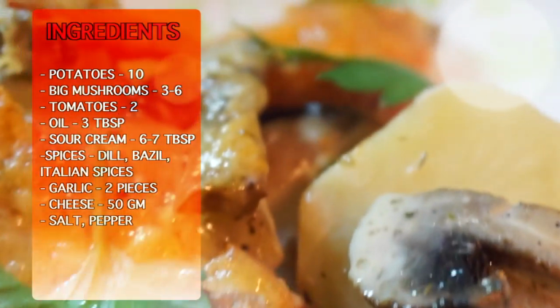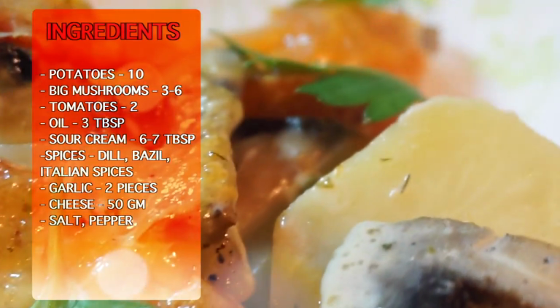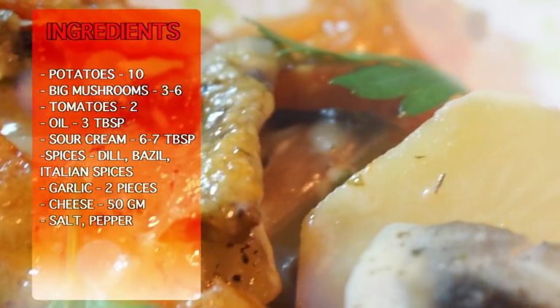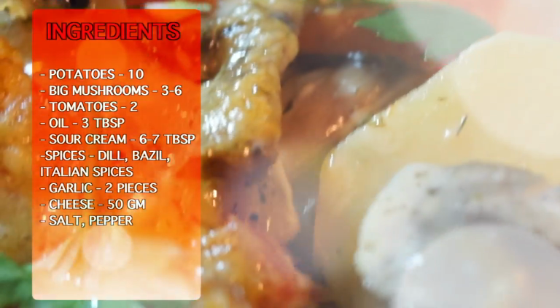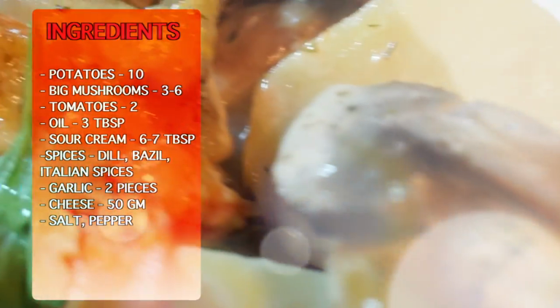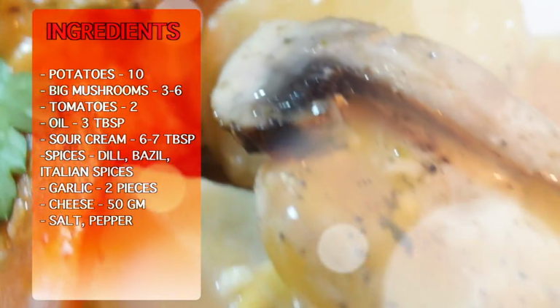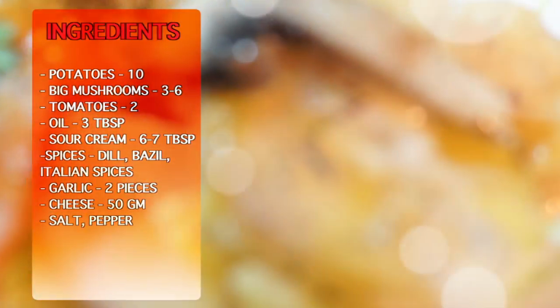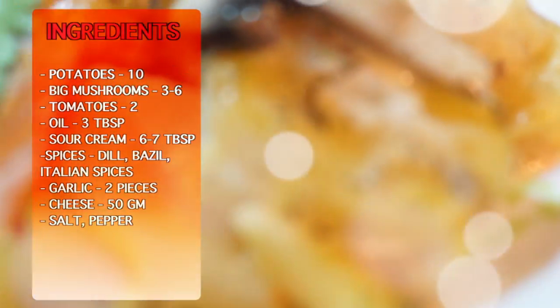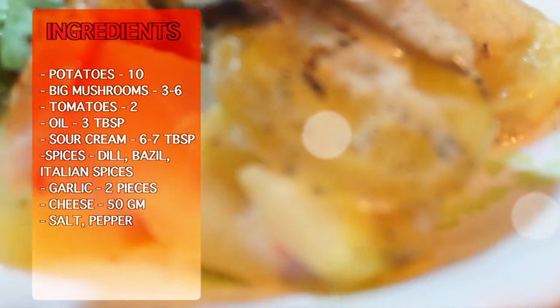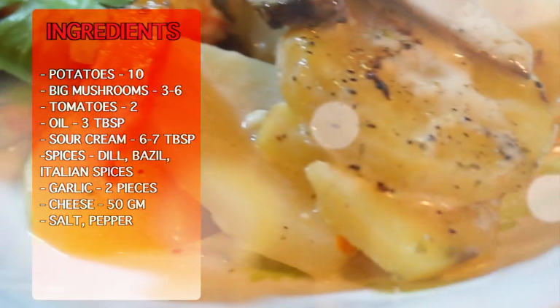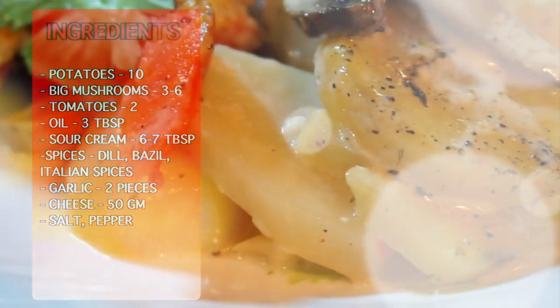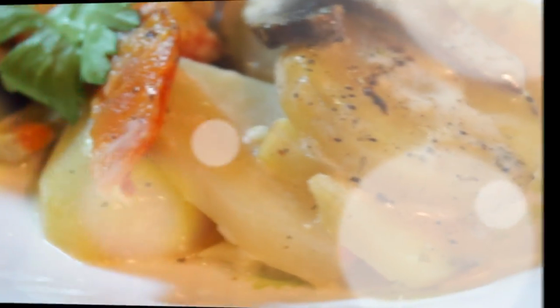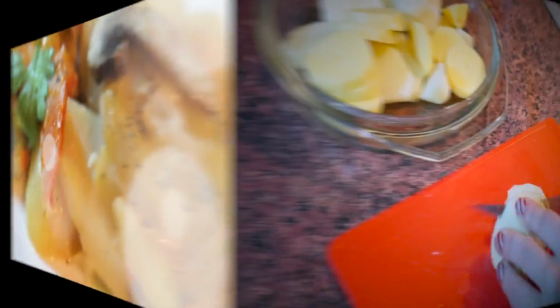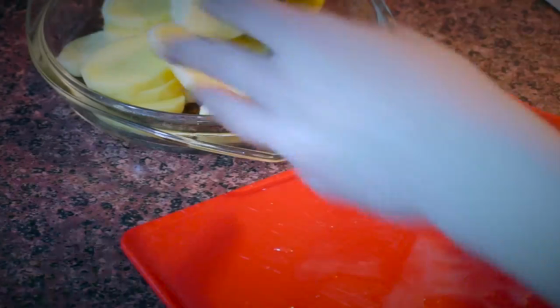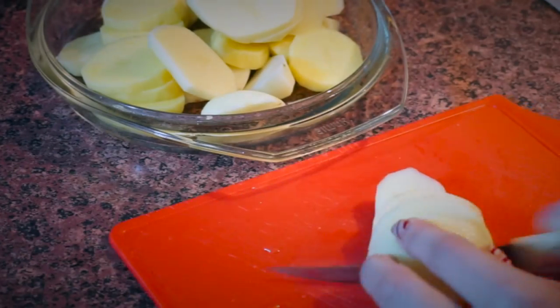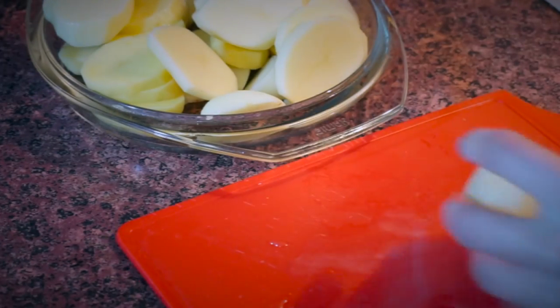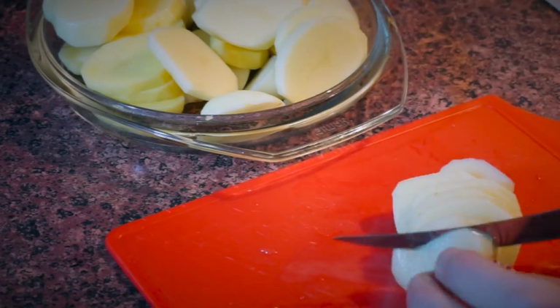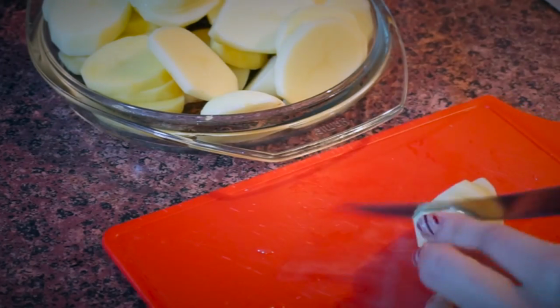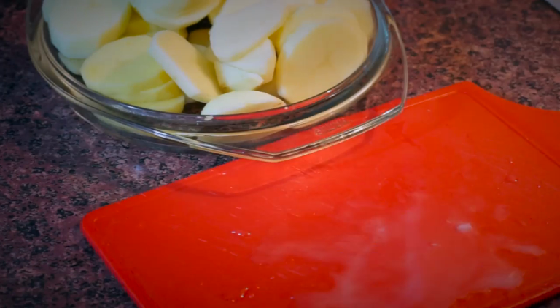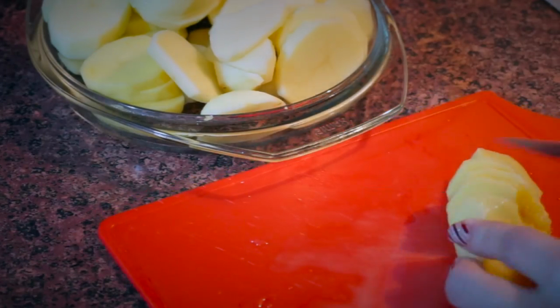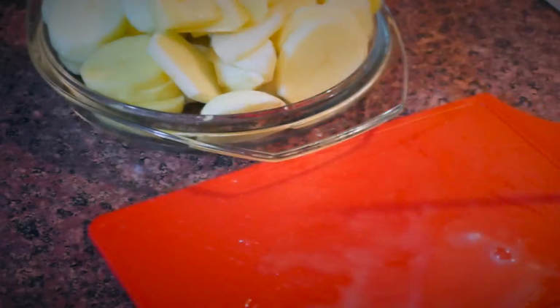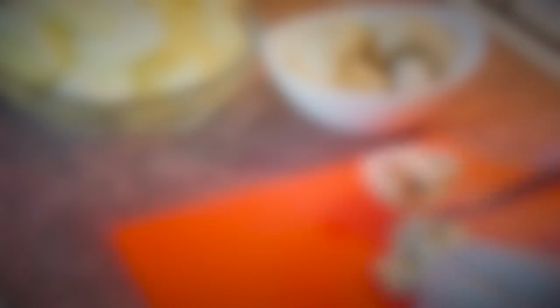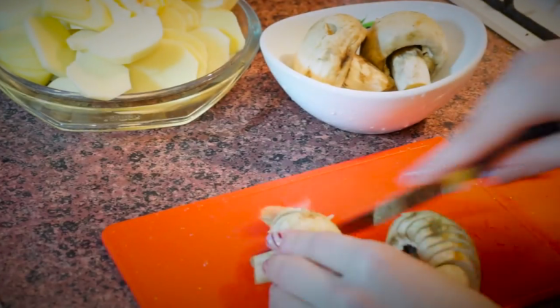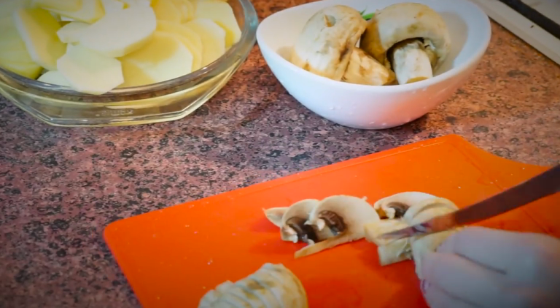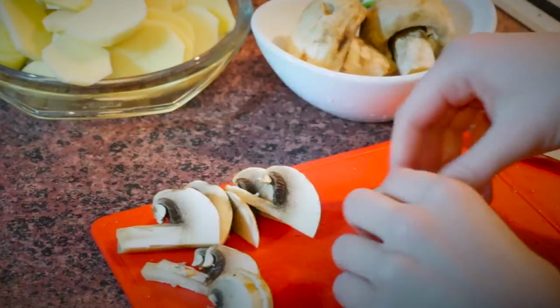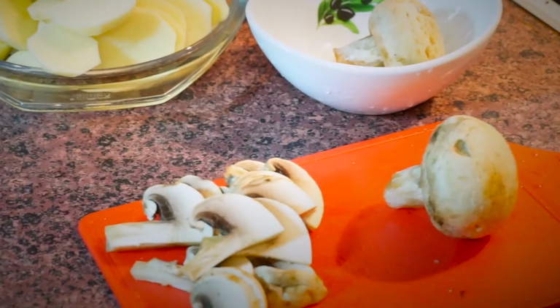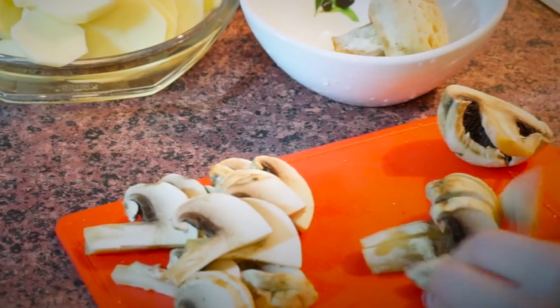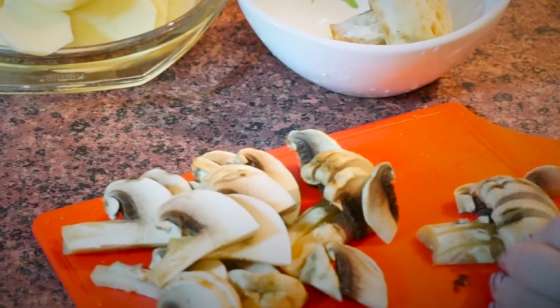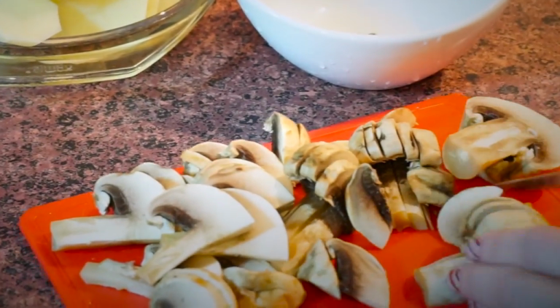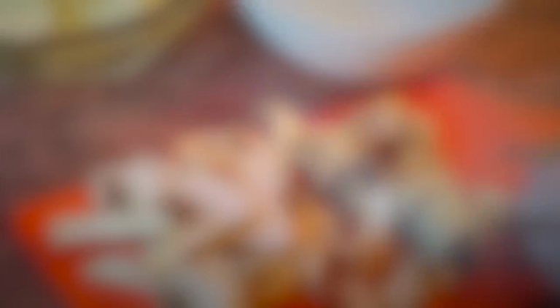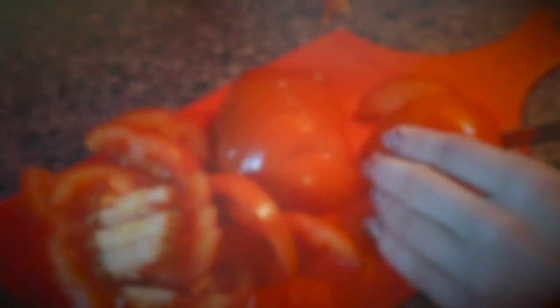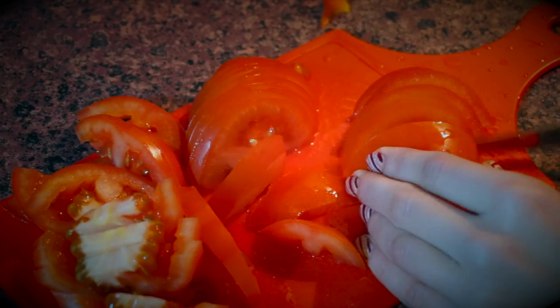The list of ingredients I will be using for this dish you can find on your screen. Let's start with making potato rounds, slices of mushrooms, and tomato slices.